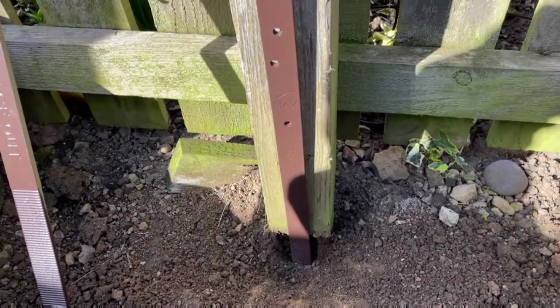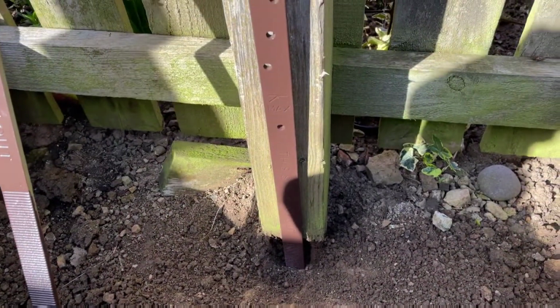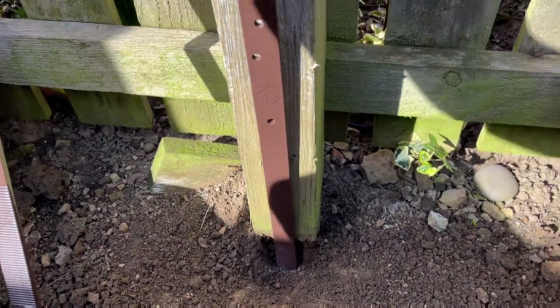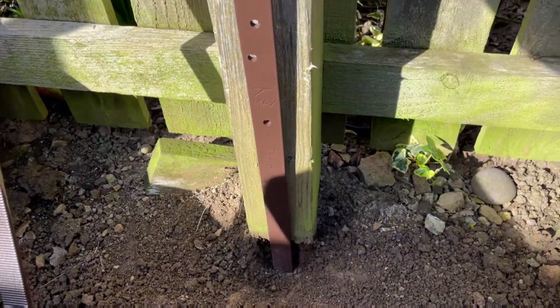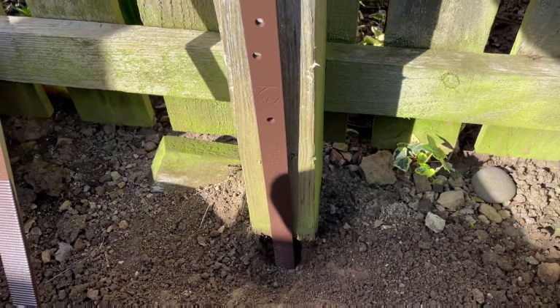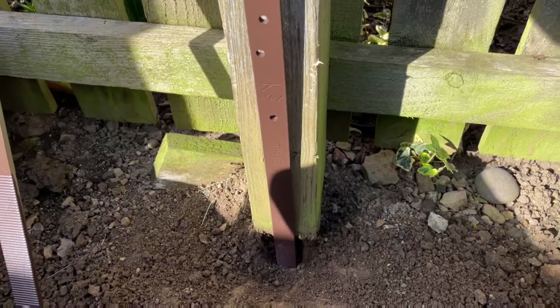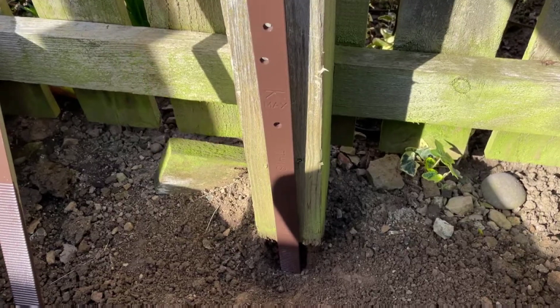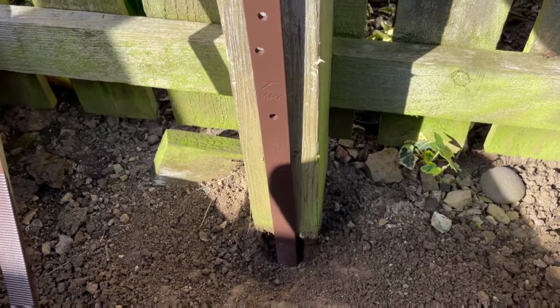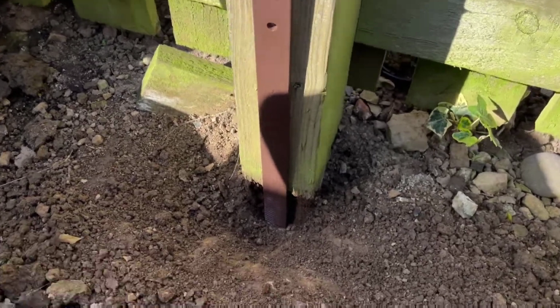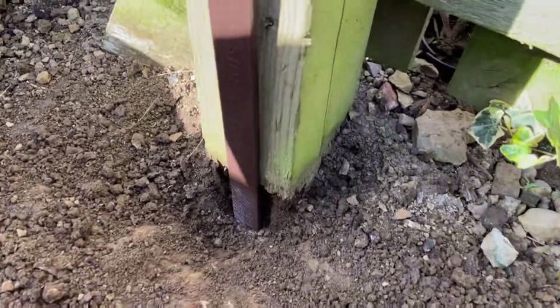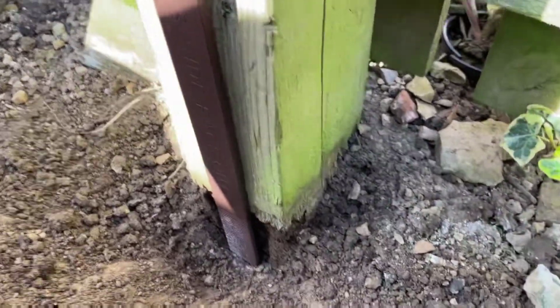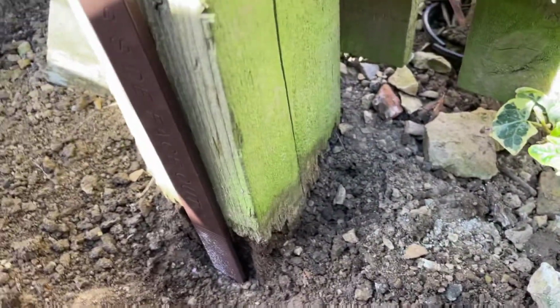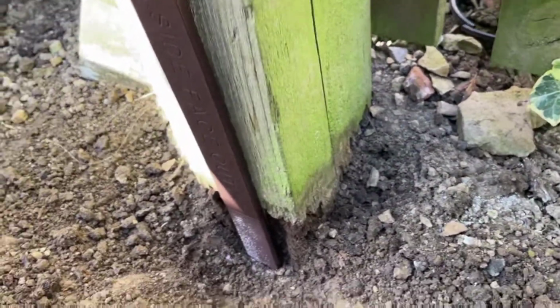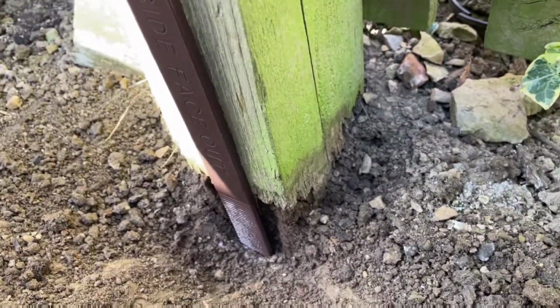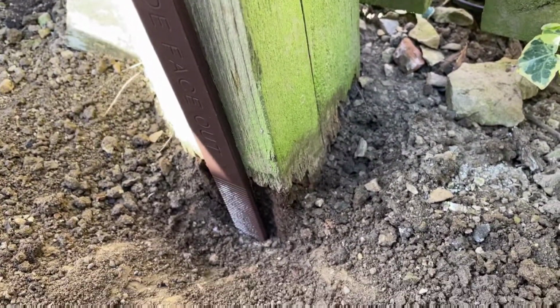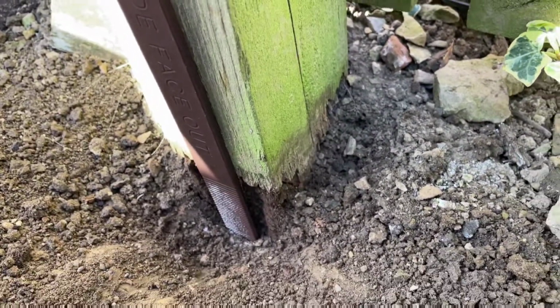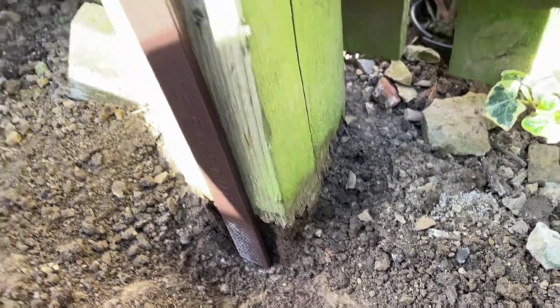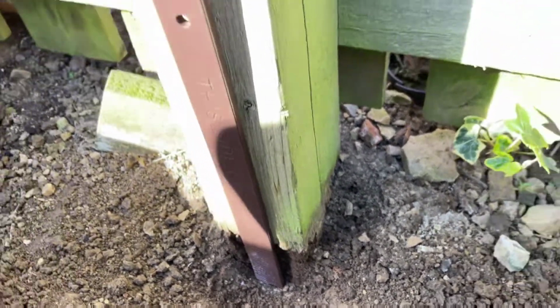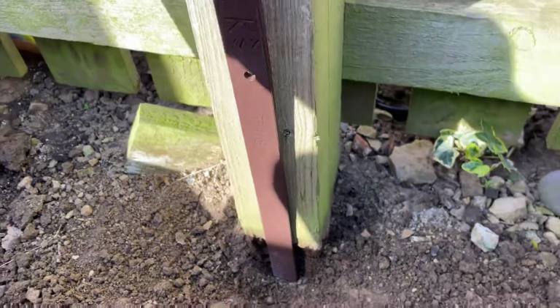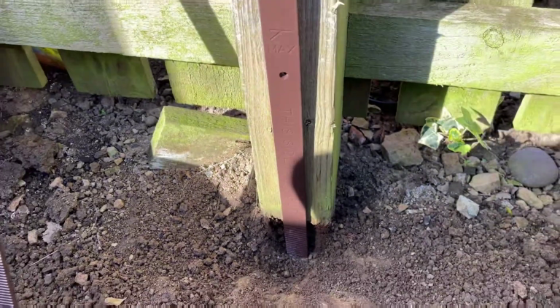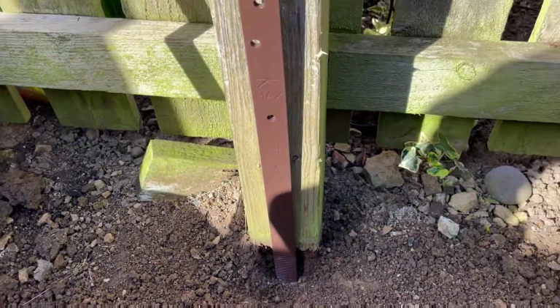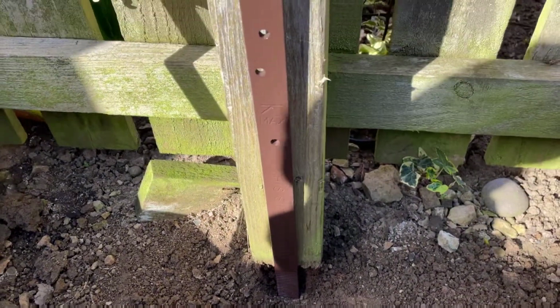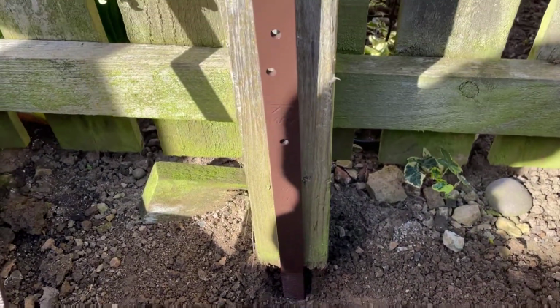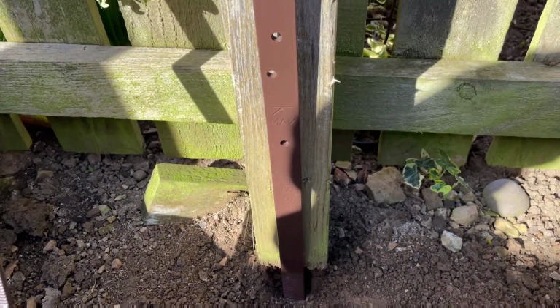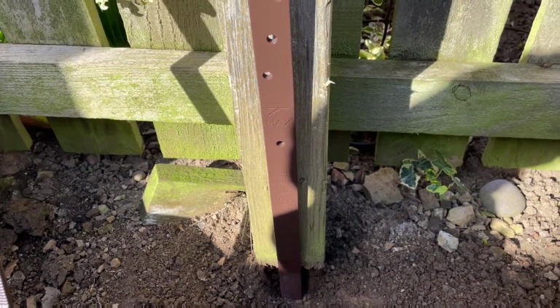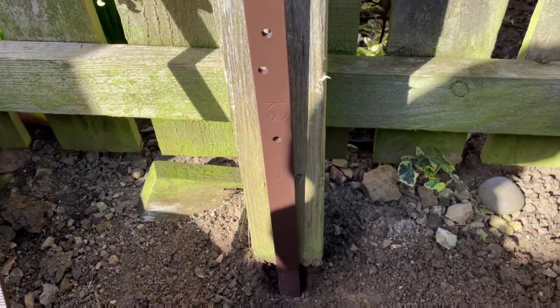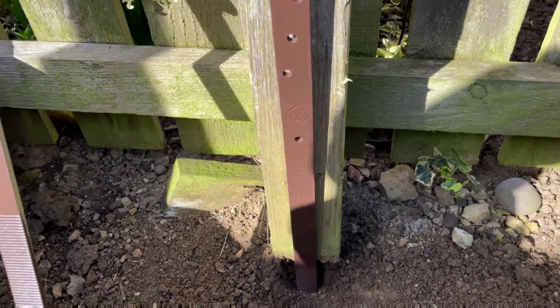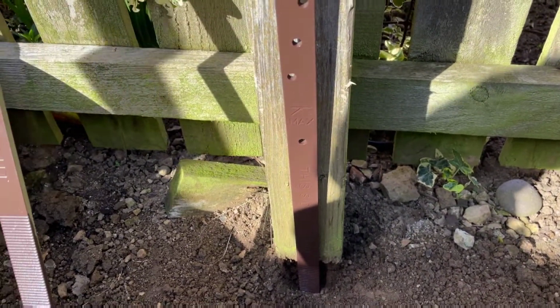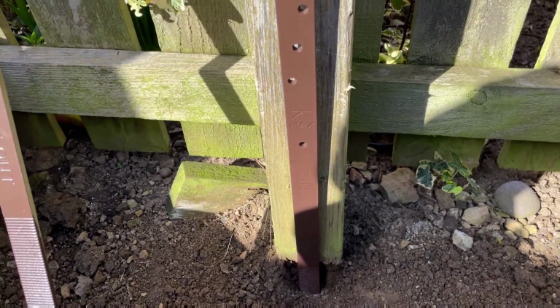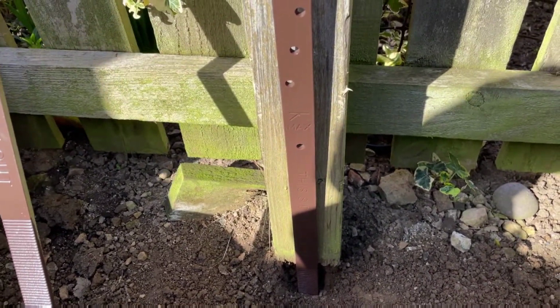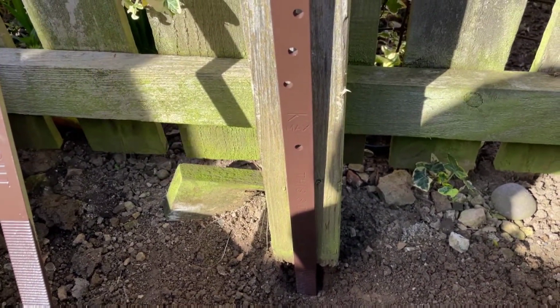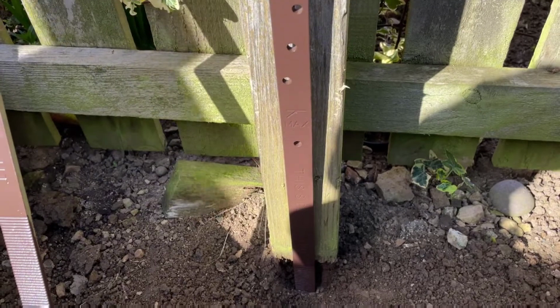Obviously the first option is to replace the post itself, which I'm not going to be doing — that's a big job. So the next best option, which is a lot quicker and should only take about two minutes, is to use a system called Post Buddy.